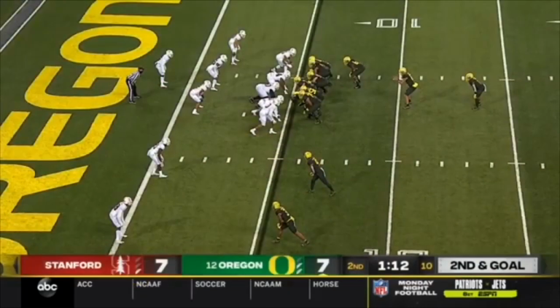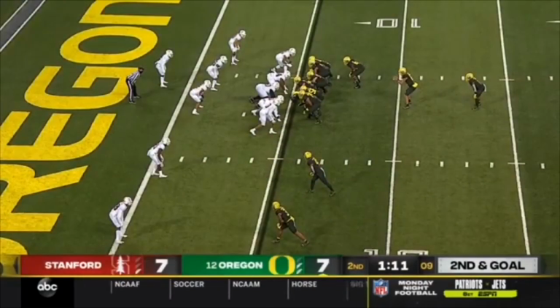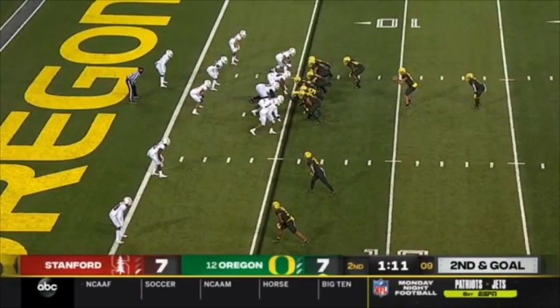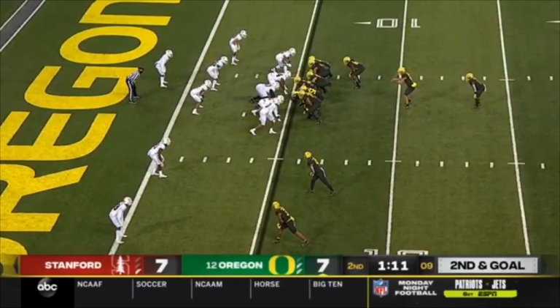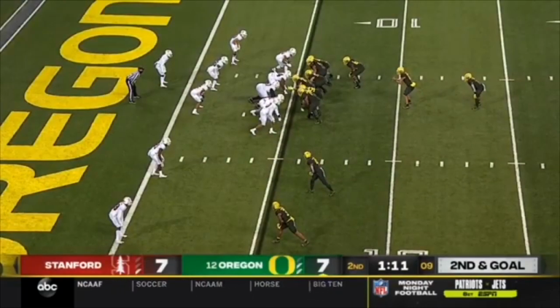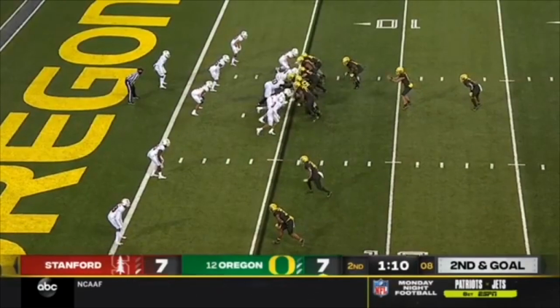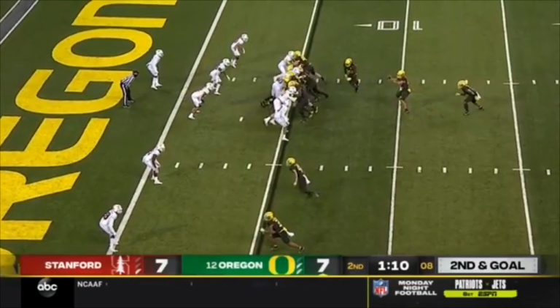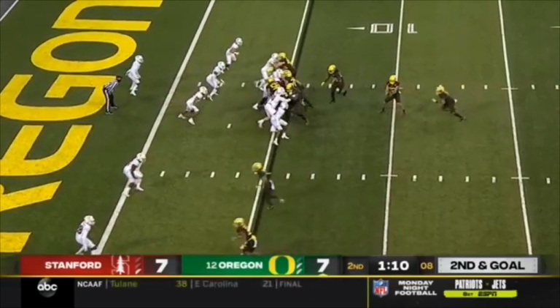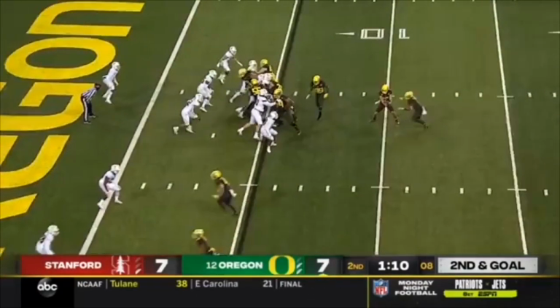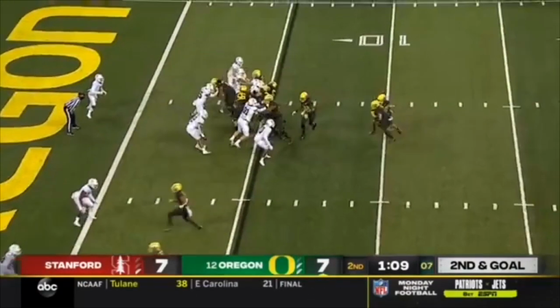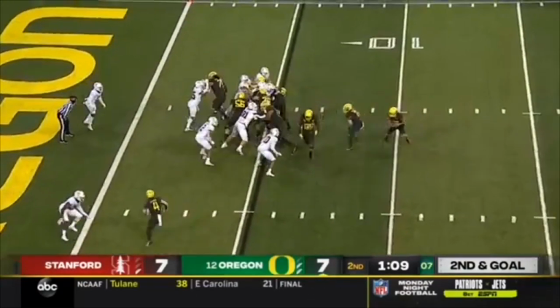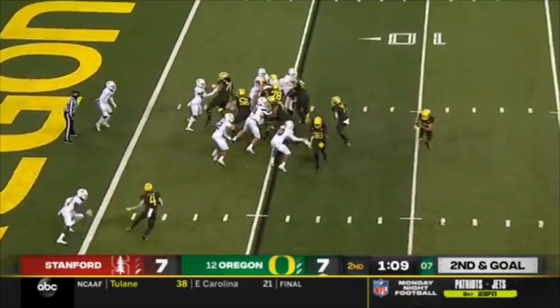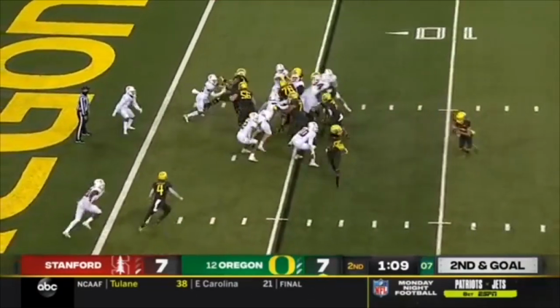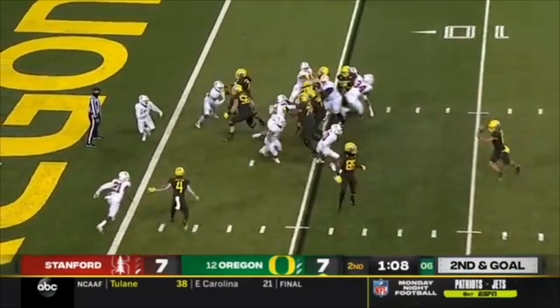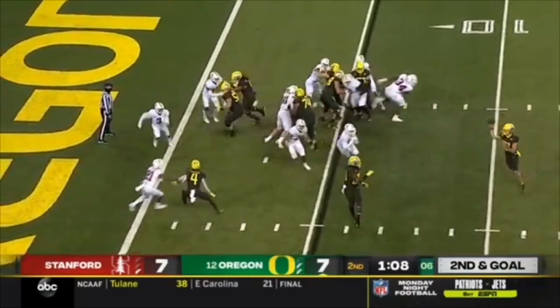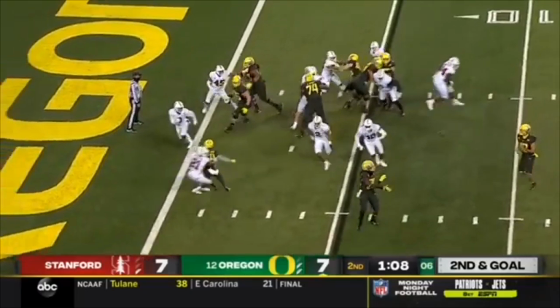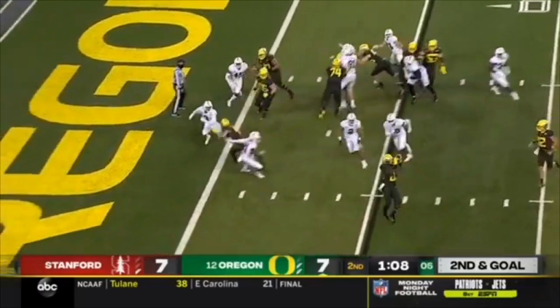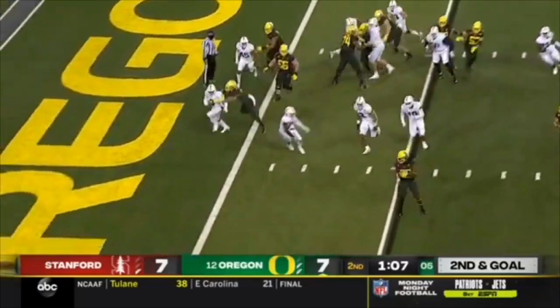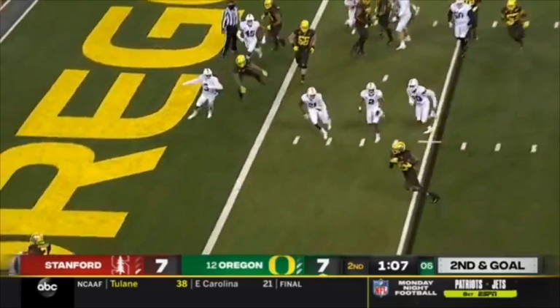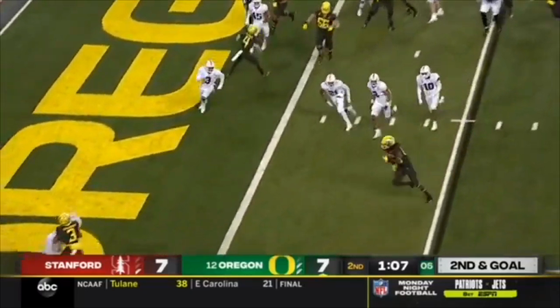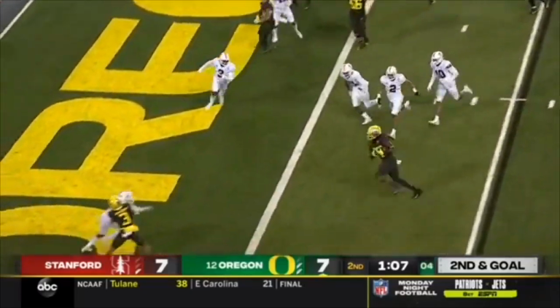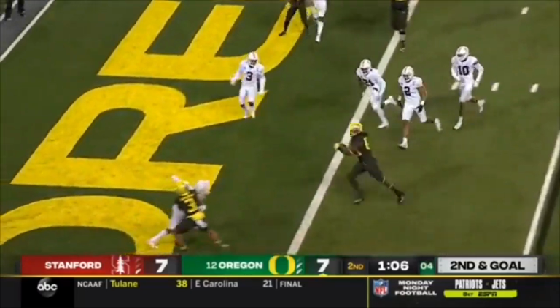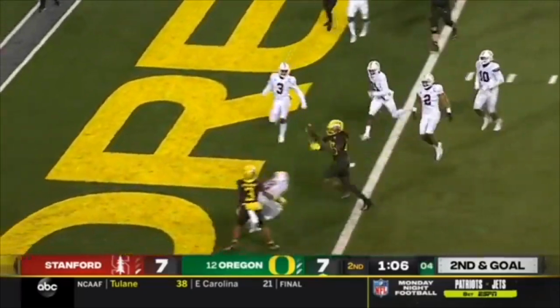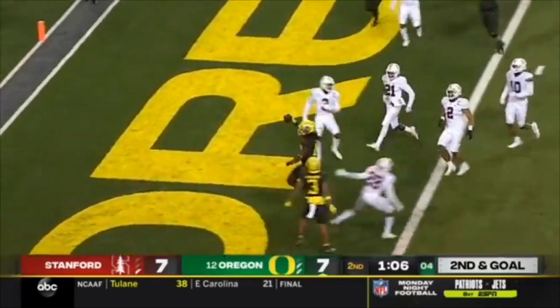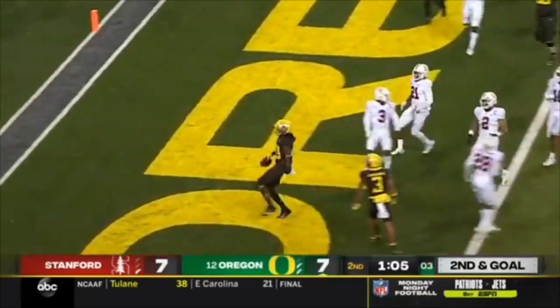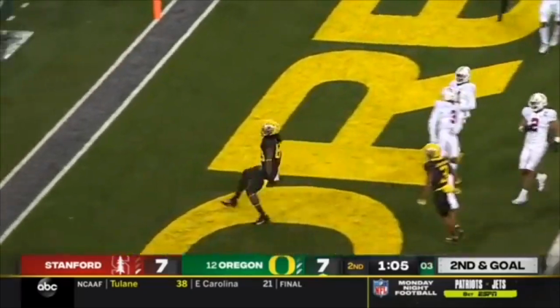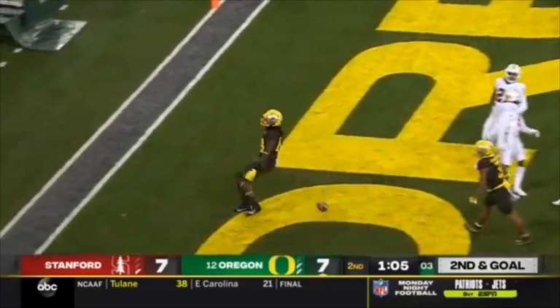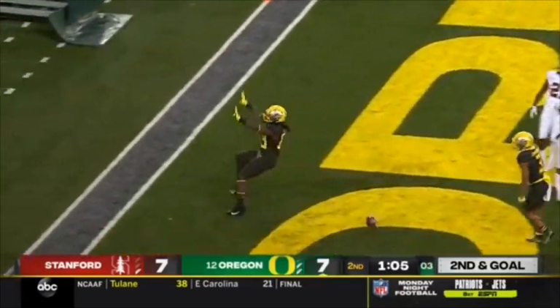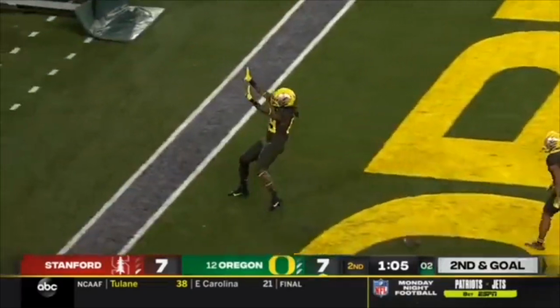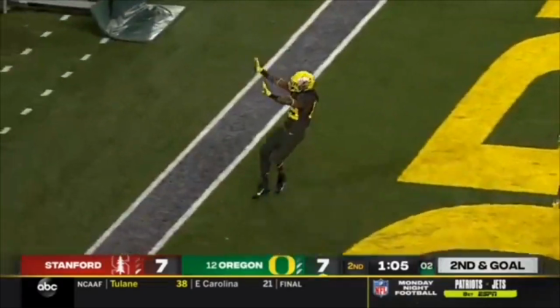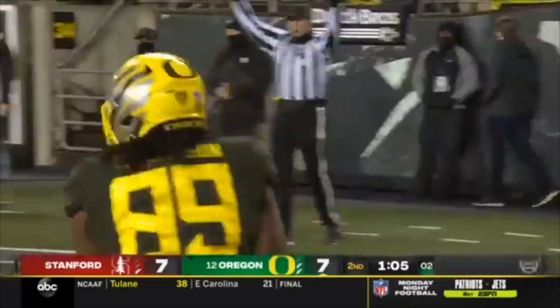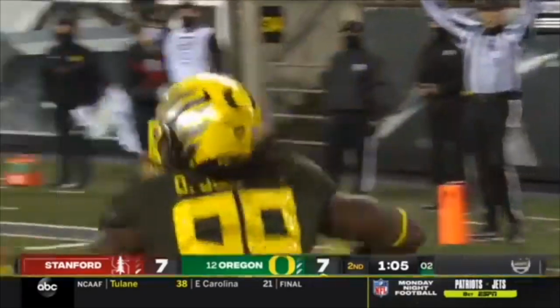Minute 13 before halftime. Kiefer pitching in the flat there — D.J. Johnson walks in.